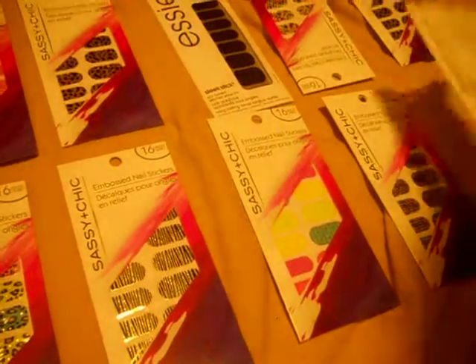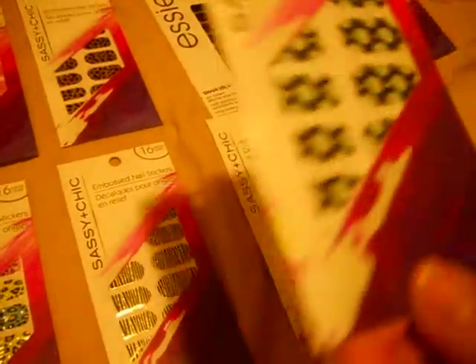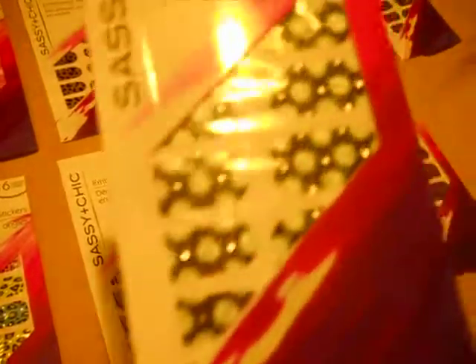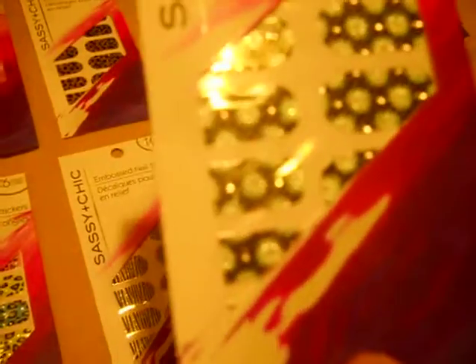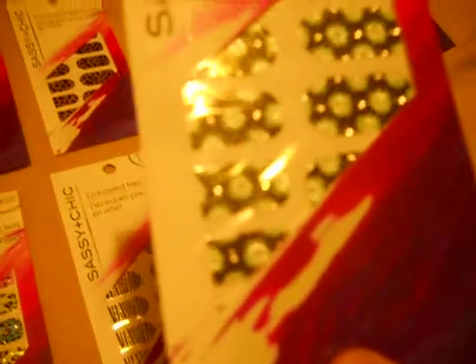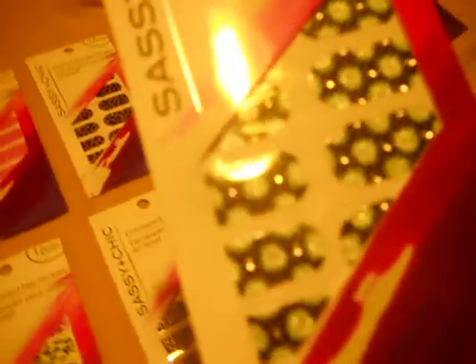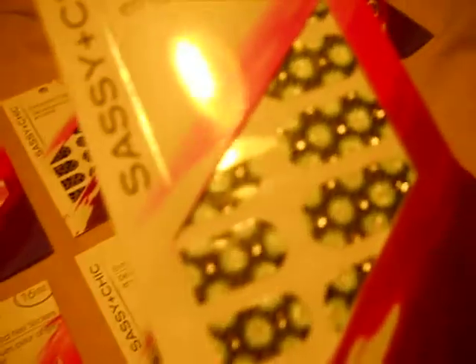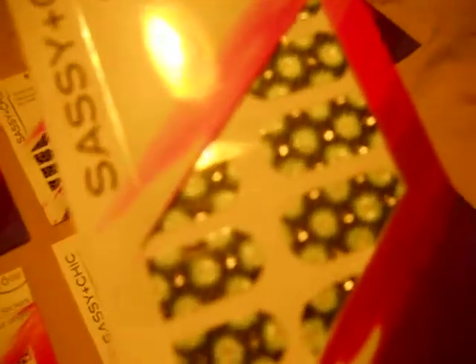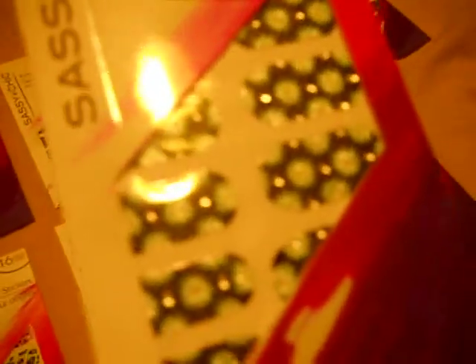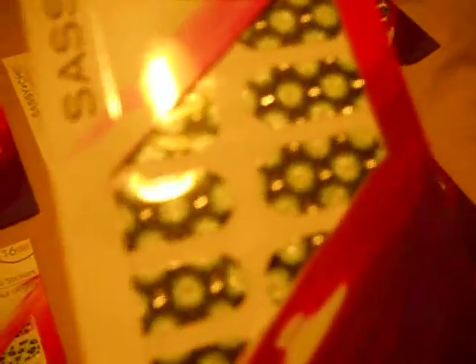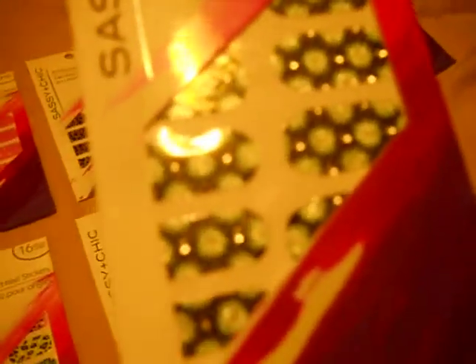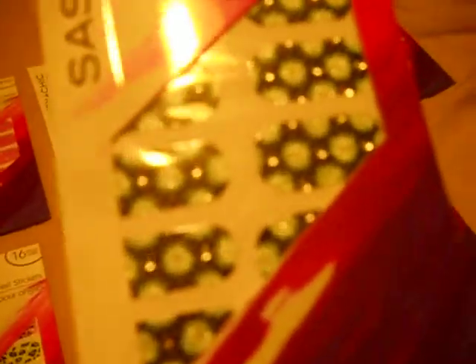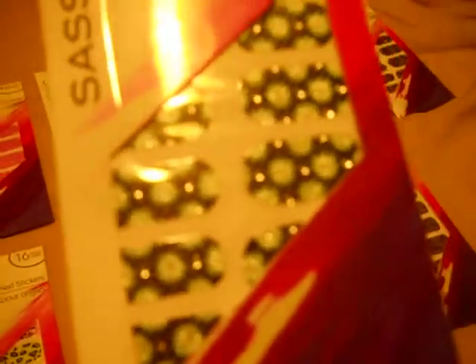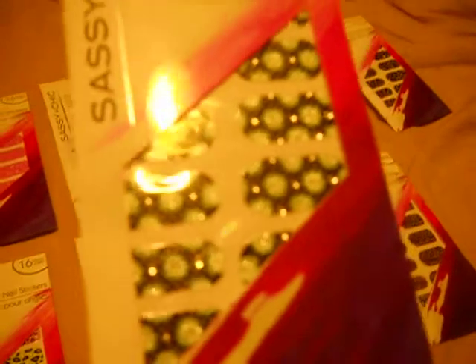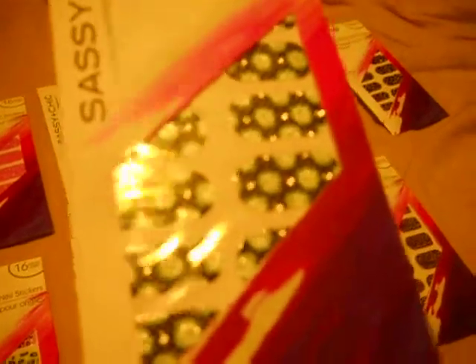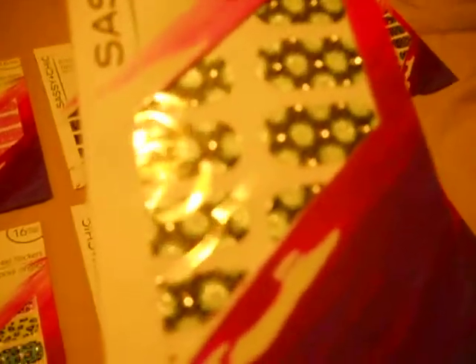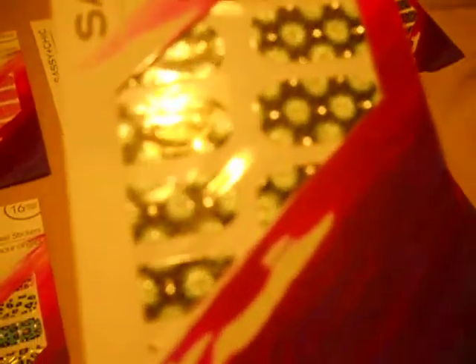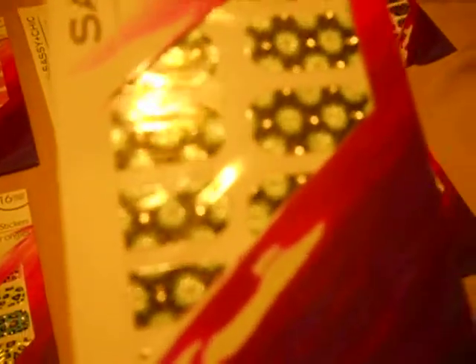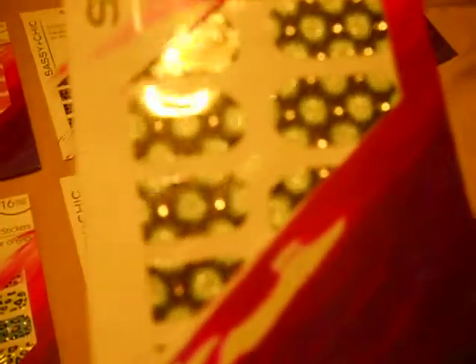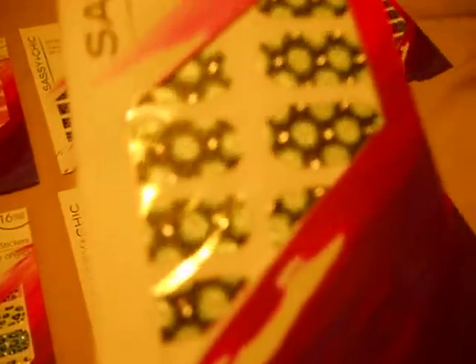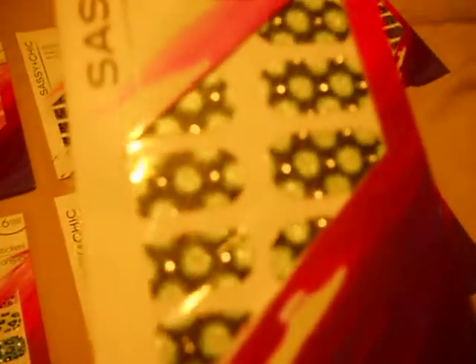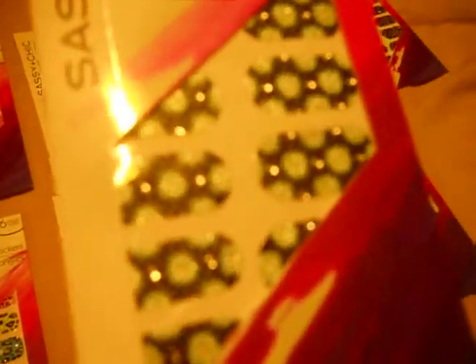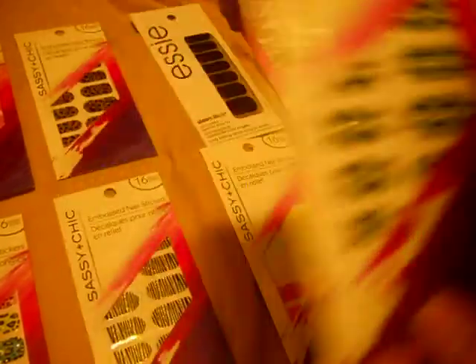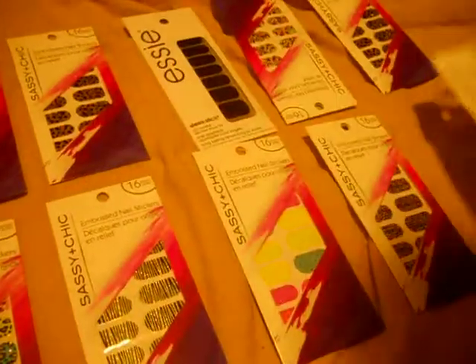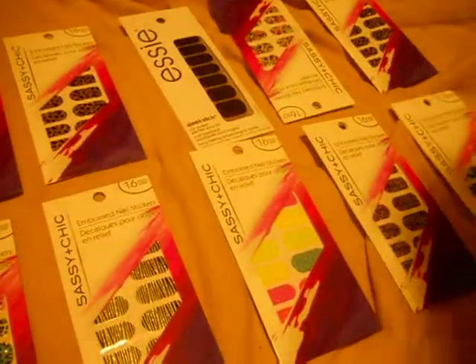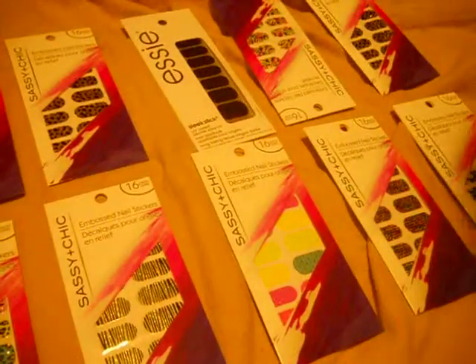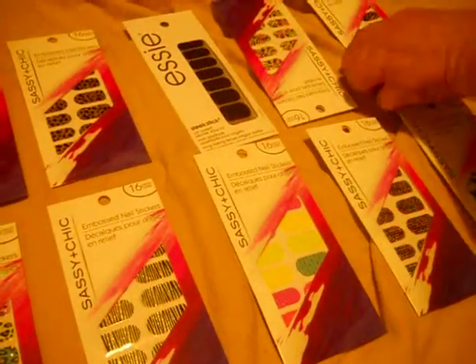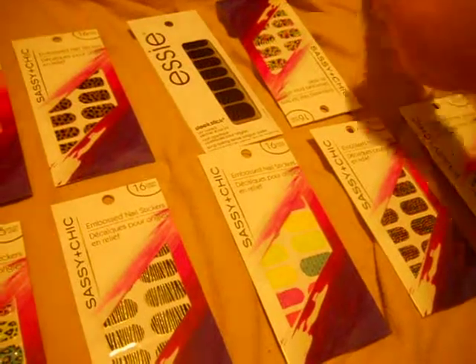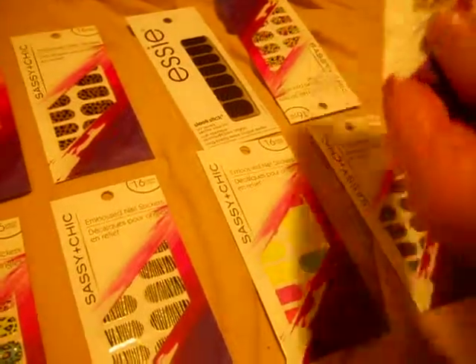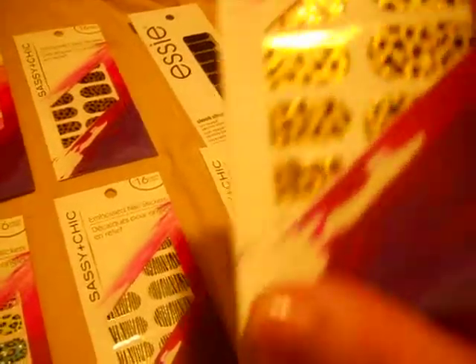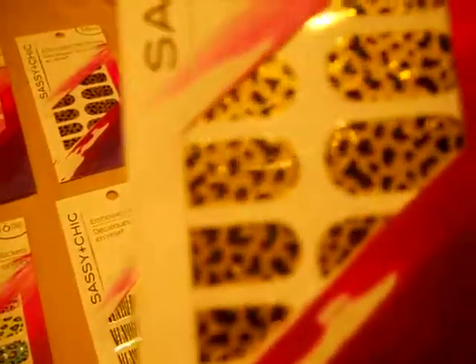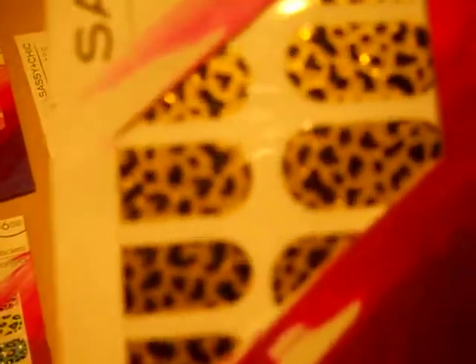And this is a blue and black. It's really pretty, and it's got a little bit of bling to it. This one's kind of like a leopard.